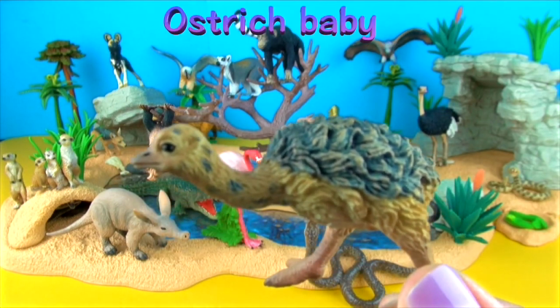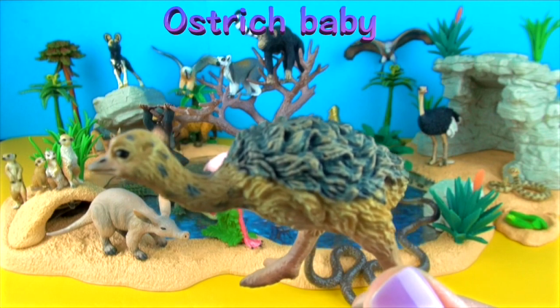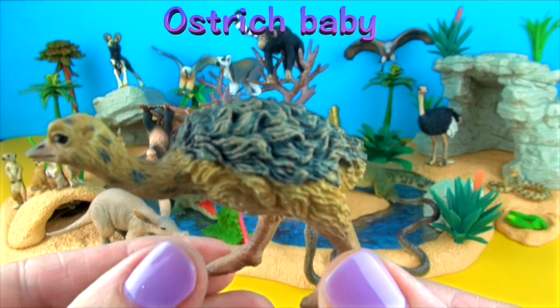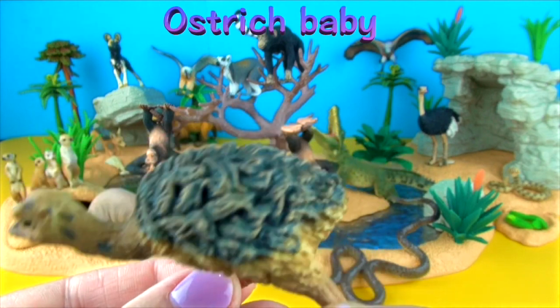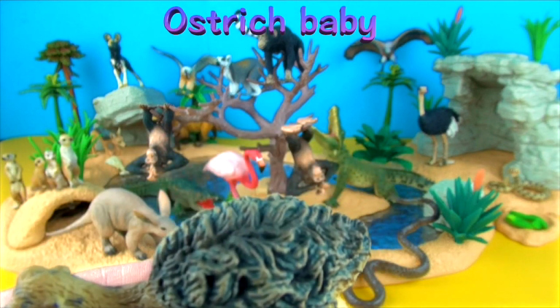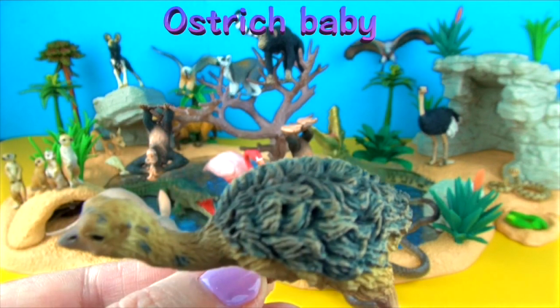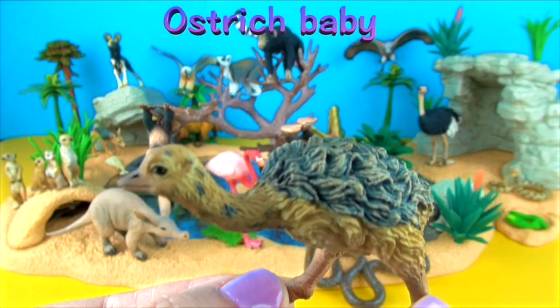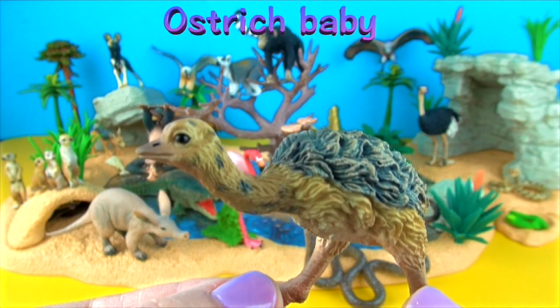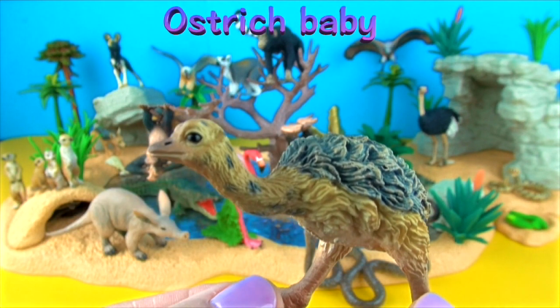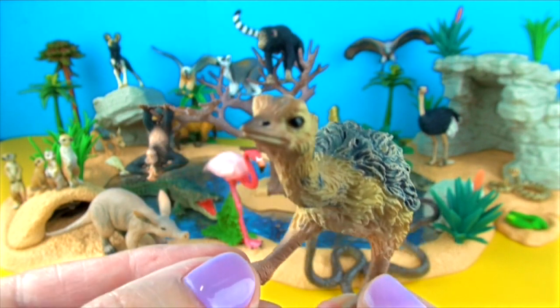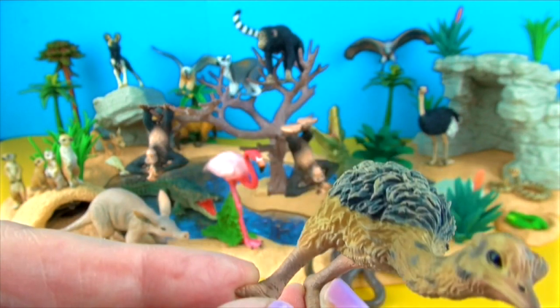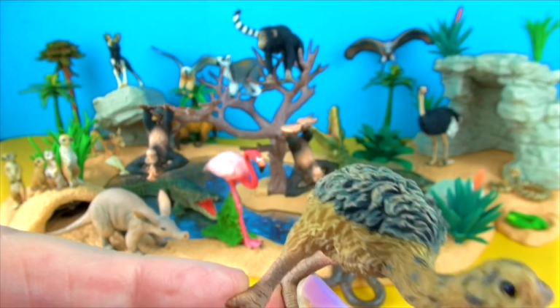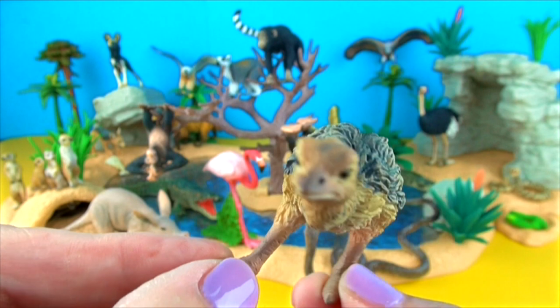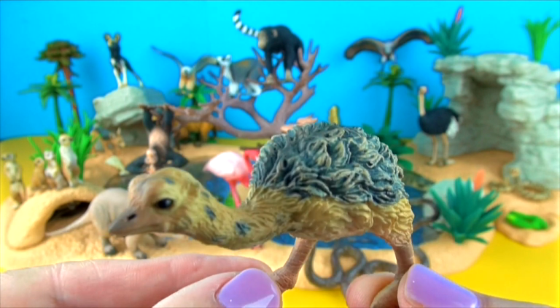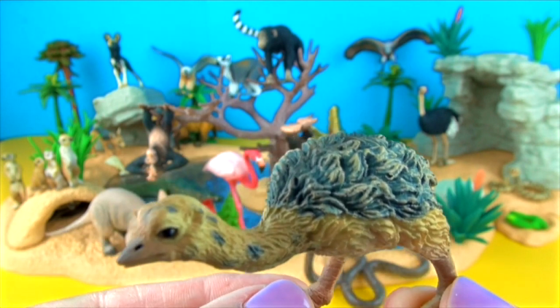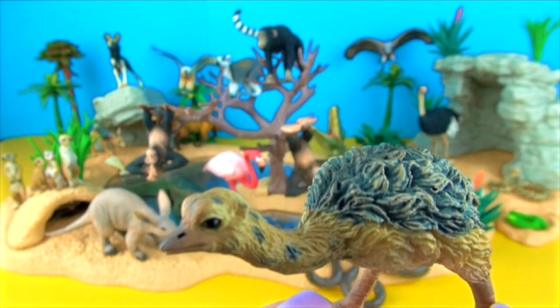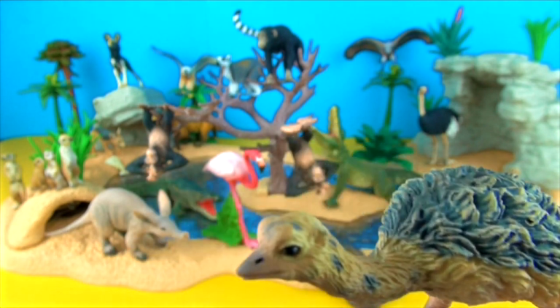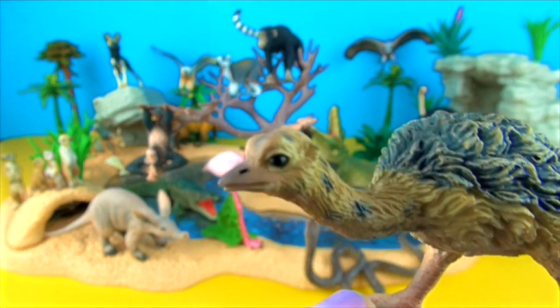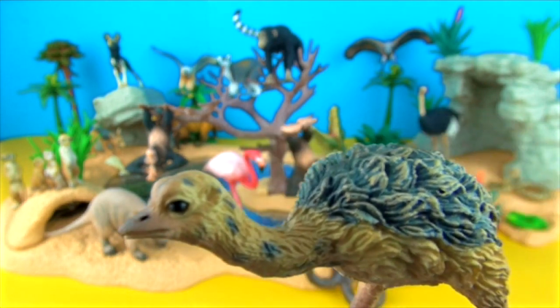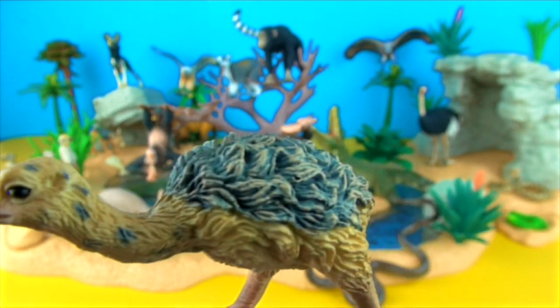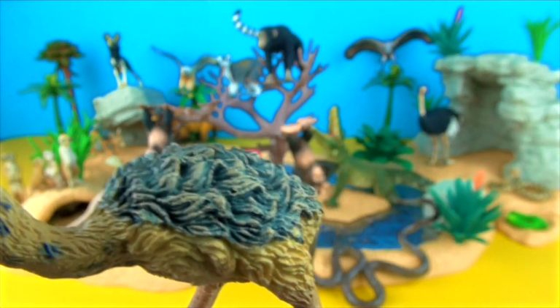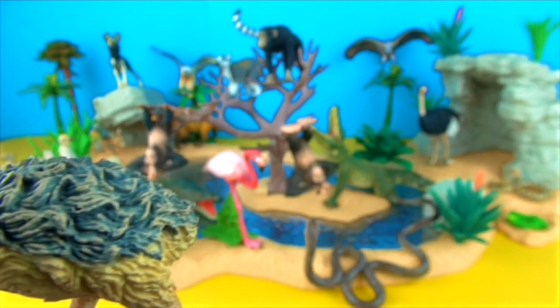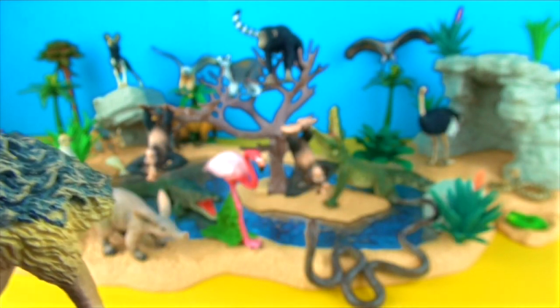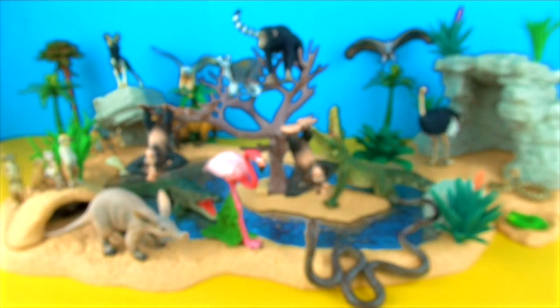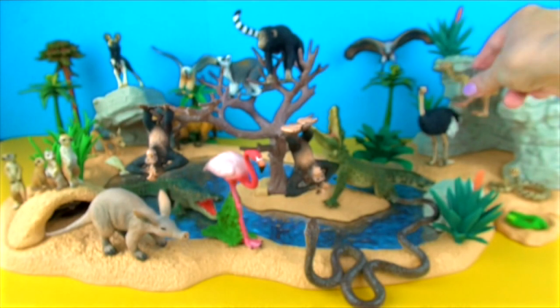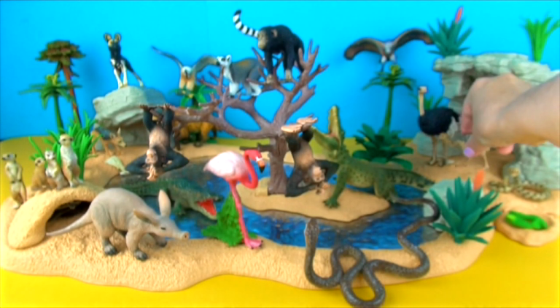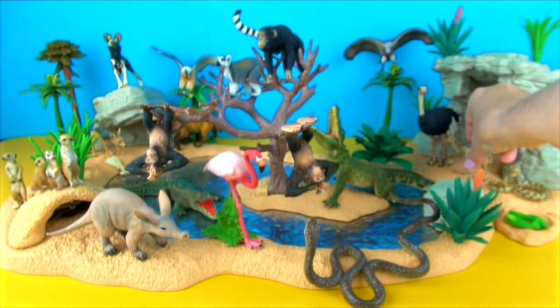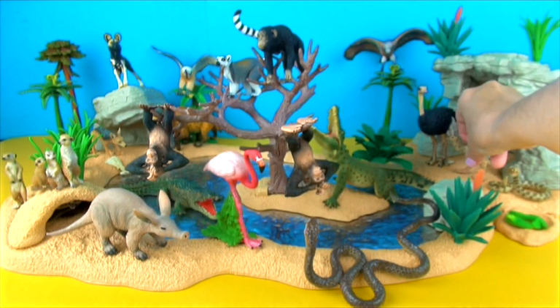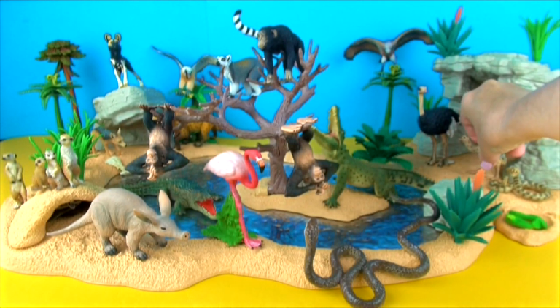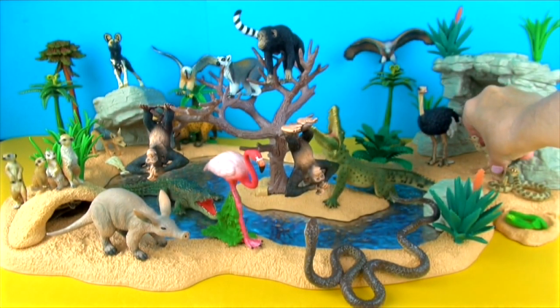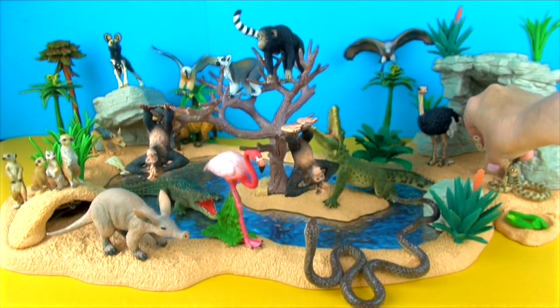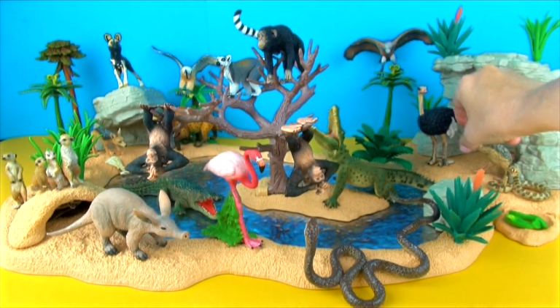This is the ostrich baby. Each herd has one big nest where all the eggs are laid. This way the entire herd can help to protect the eggs. Ostrich eggs are the biggest eggs of any animal at an average of three pounds.